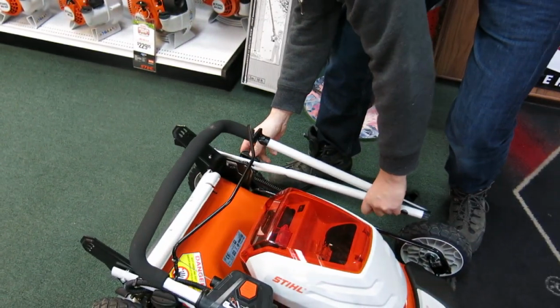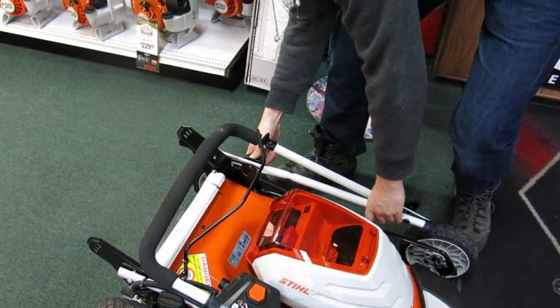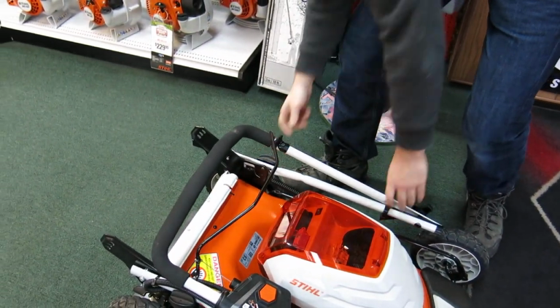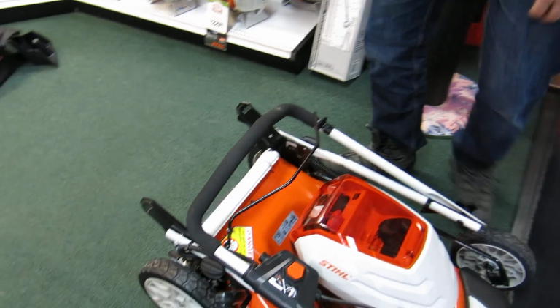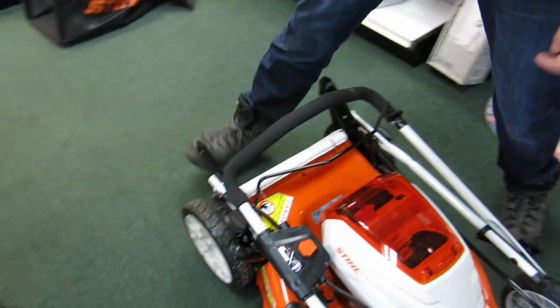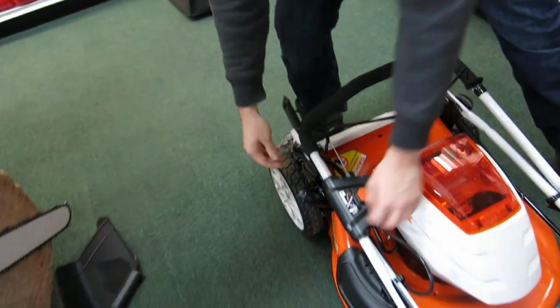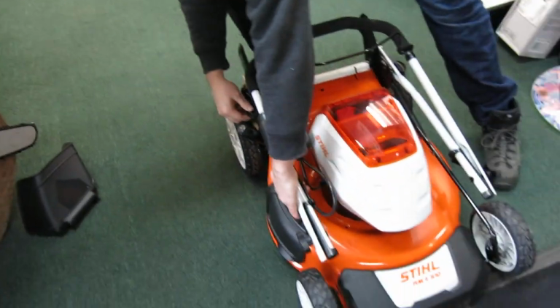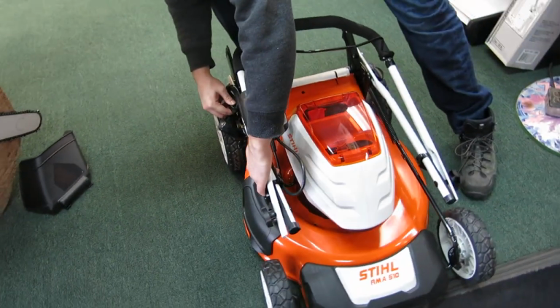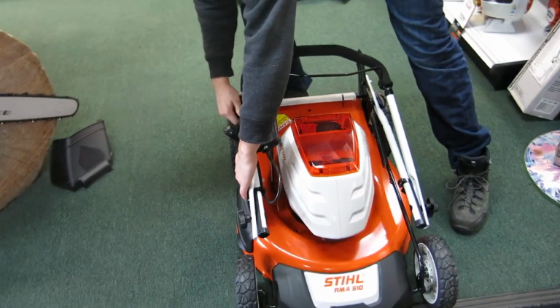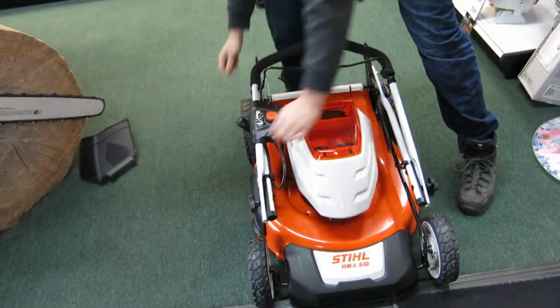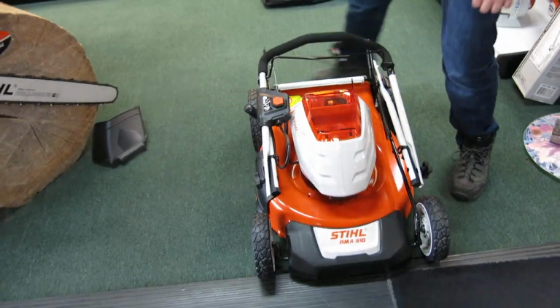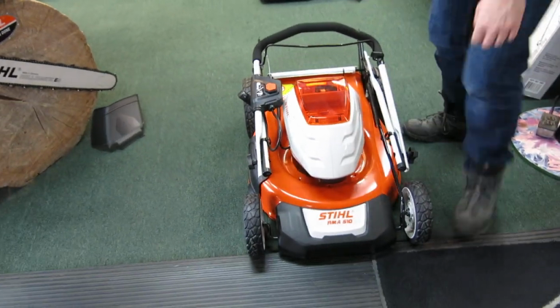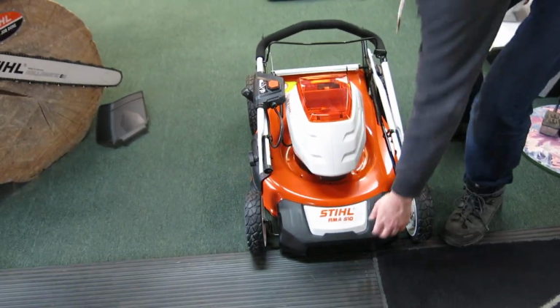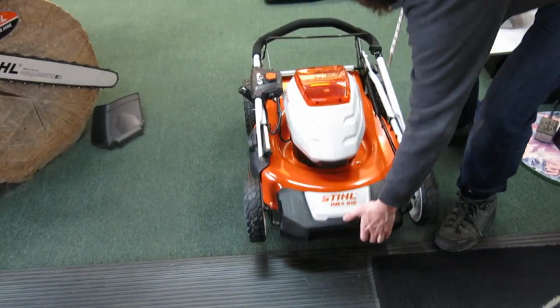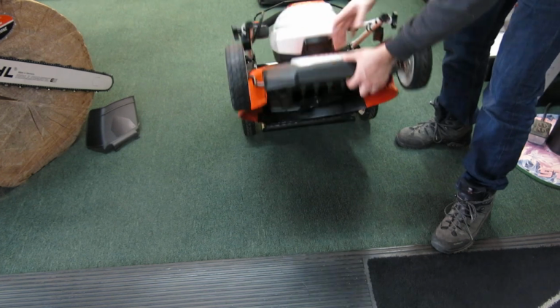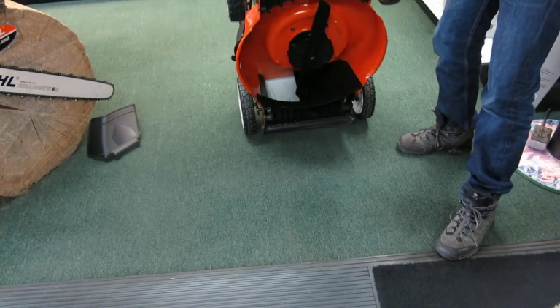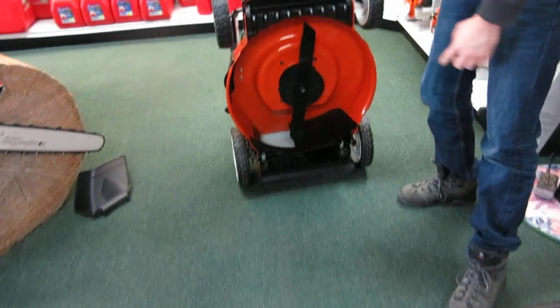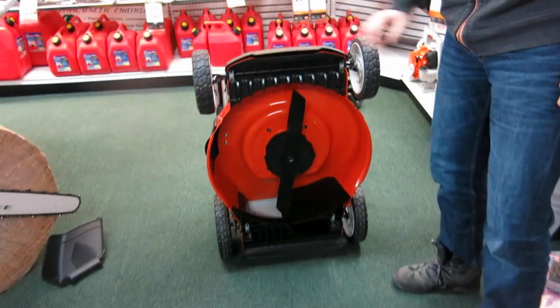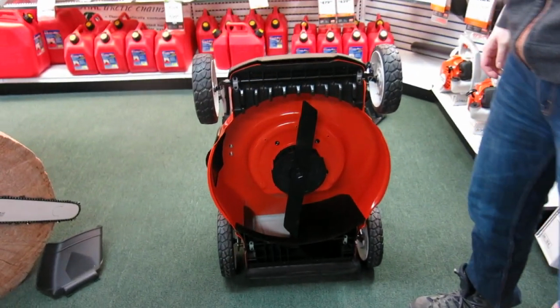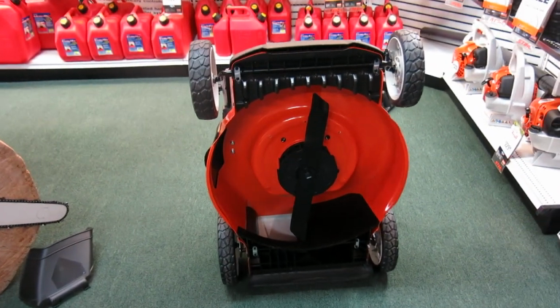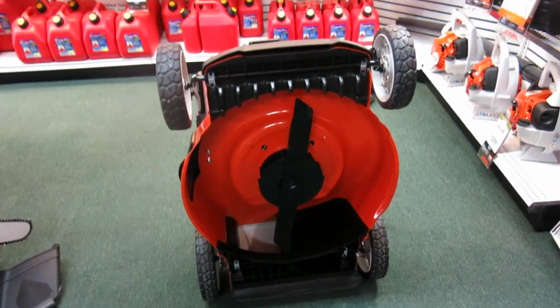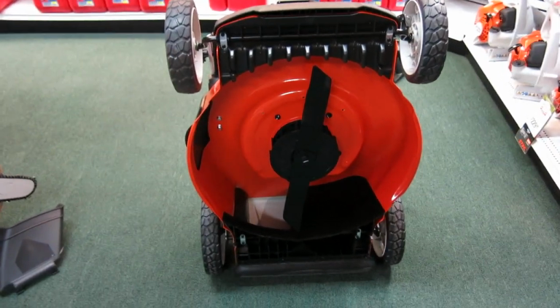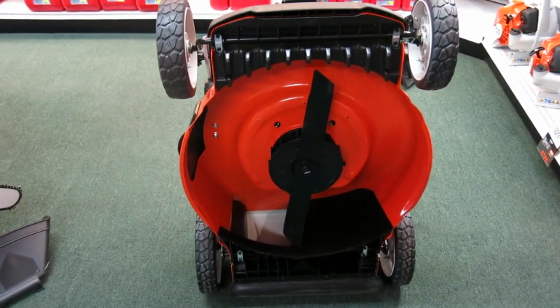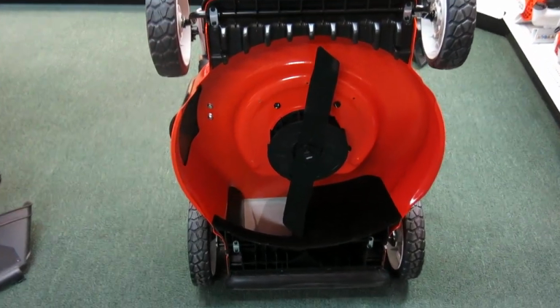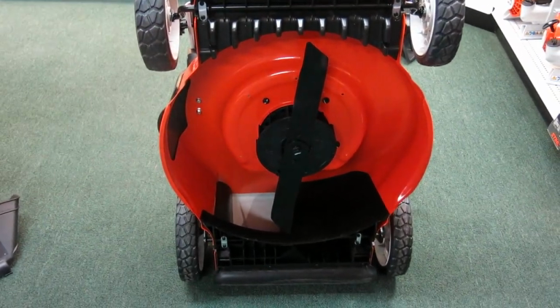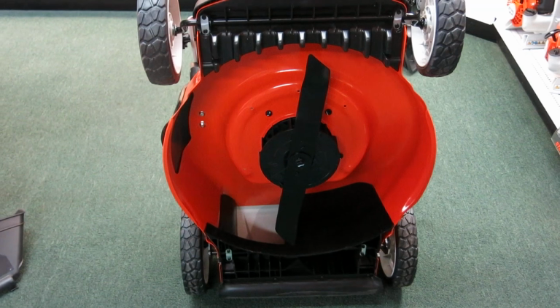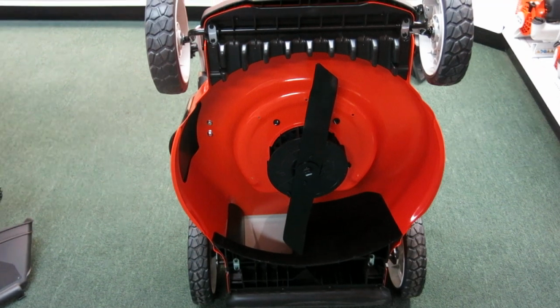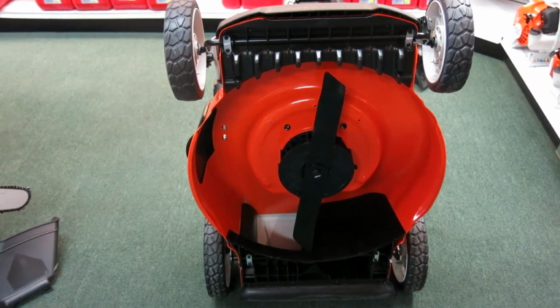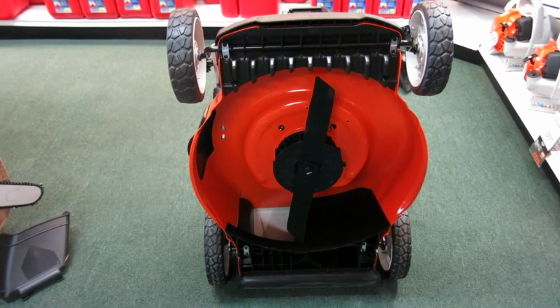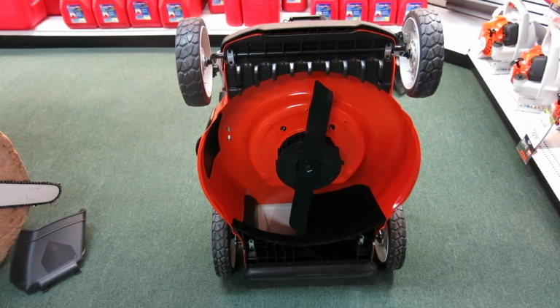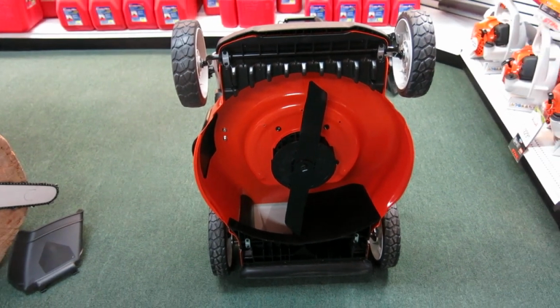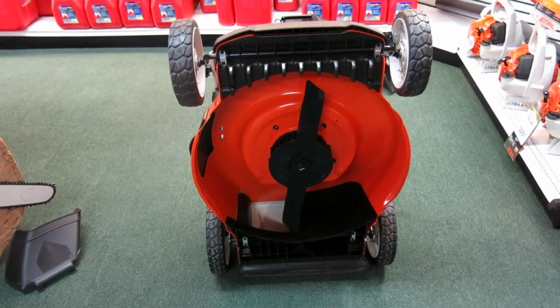It clips into place on the side there — right in, that's it. Then you can lift it up and it's all ready to roll. Now we can get at the deck to service it, take off the blade and do whatever.